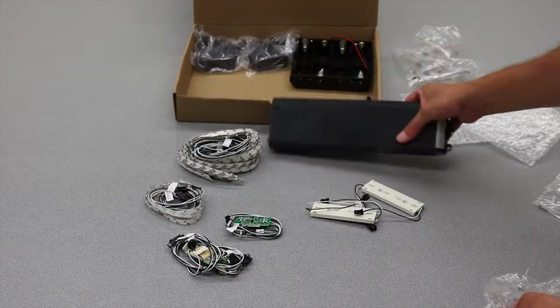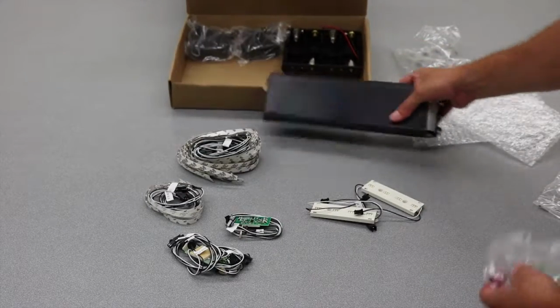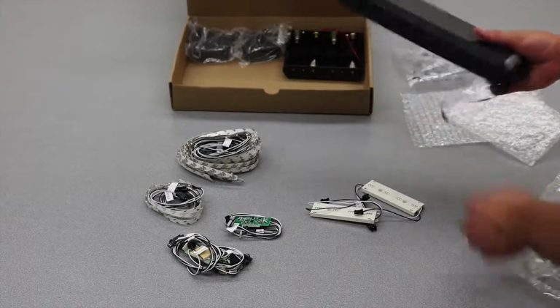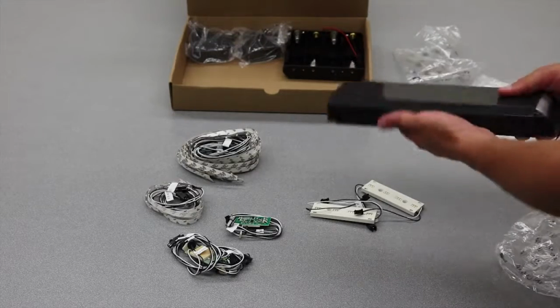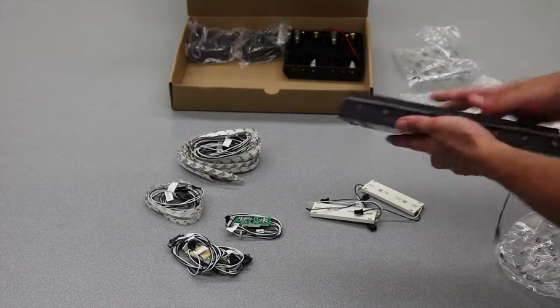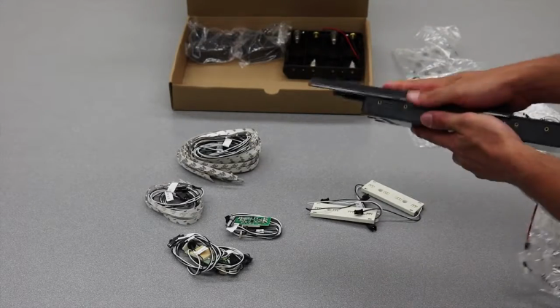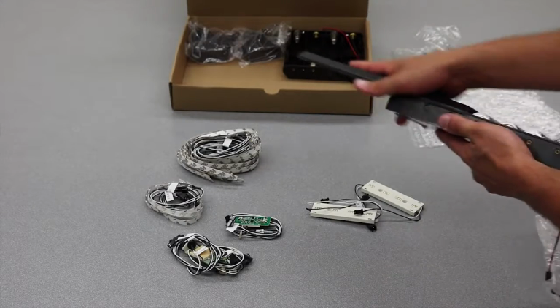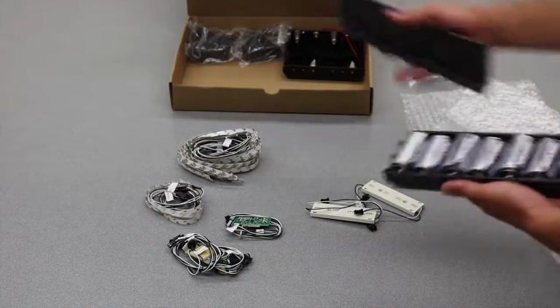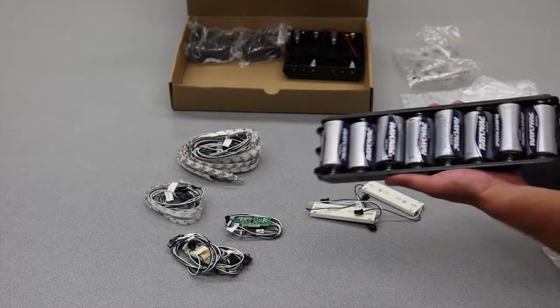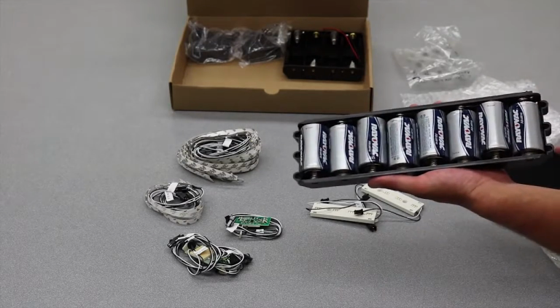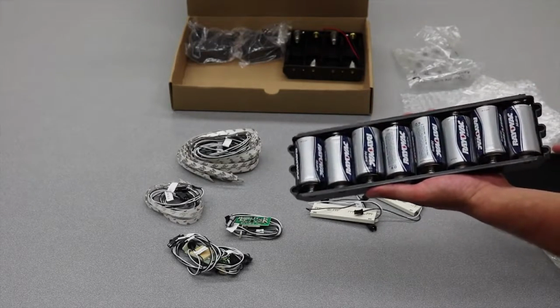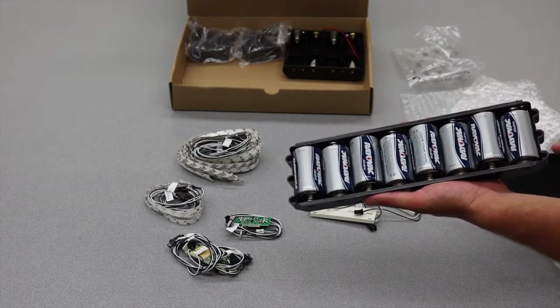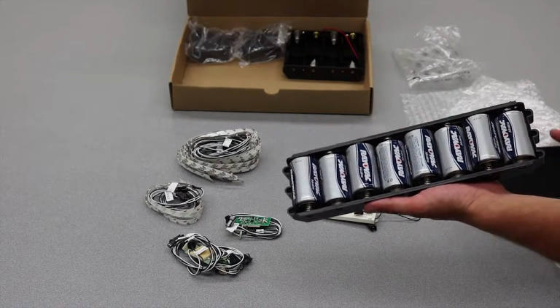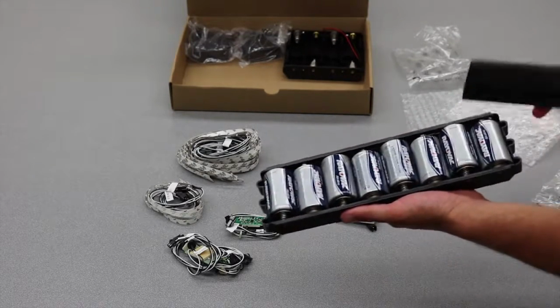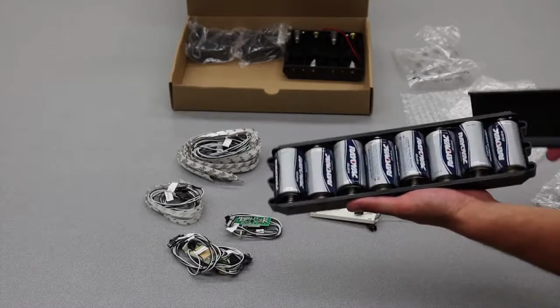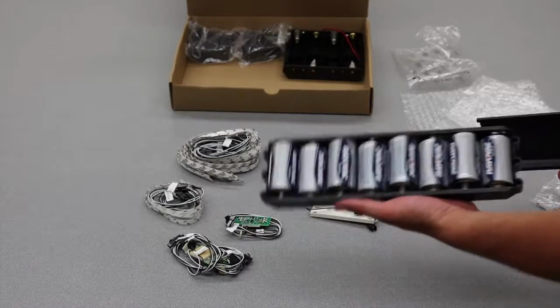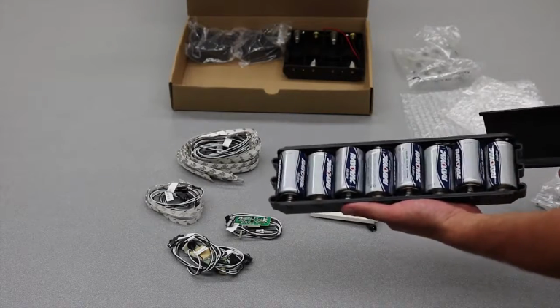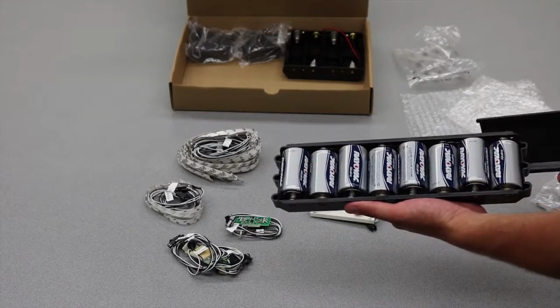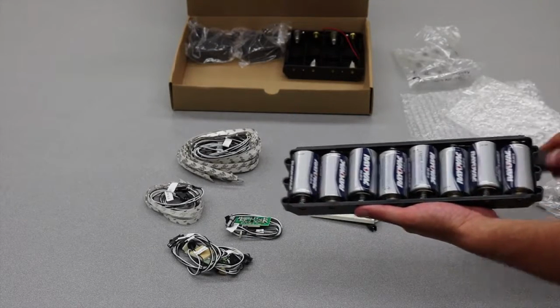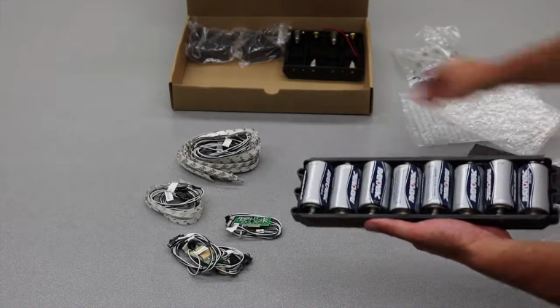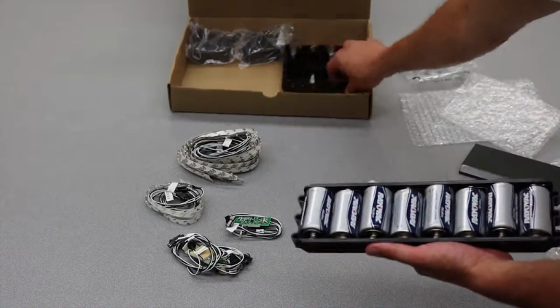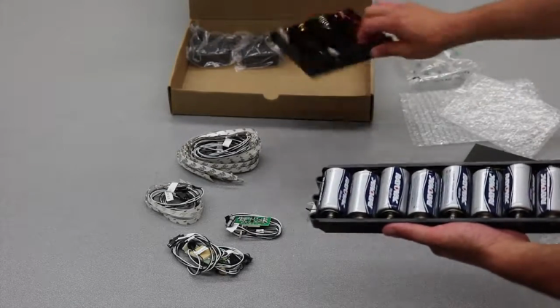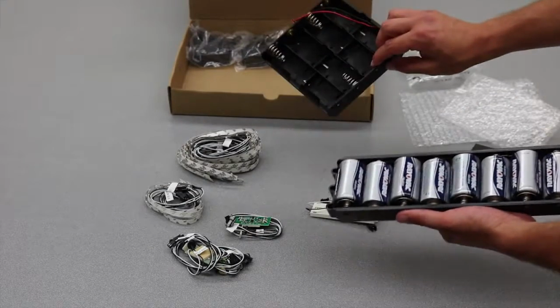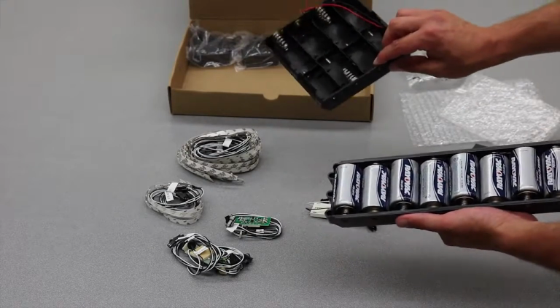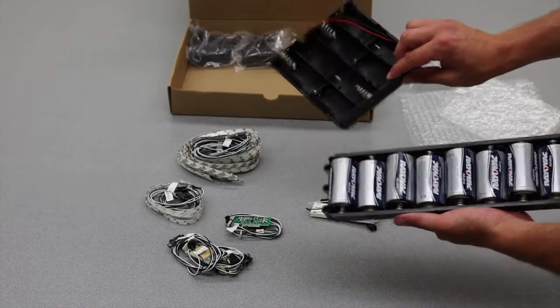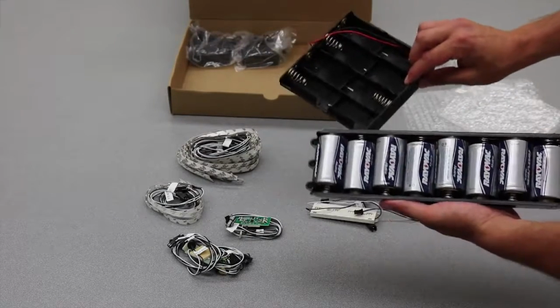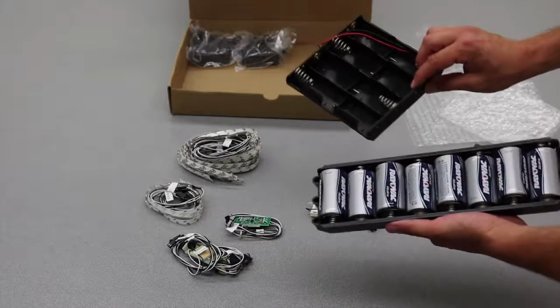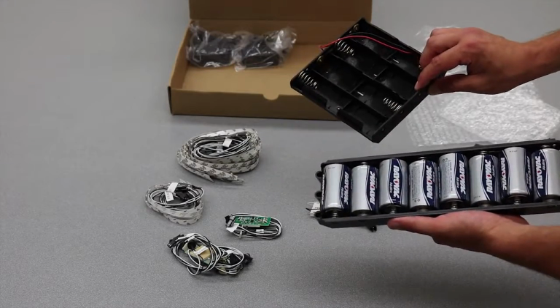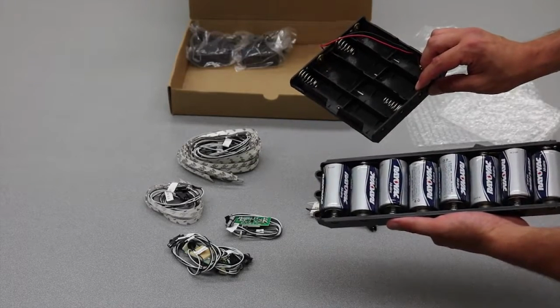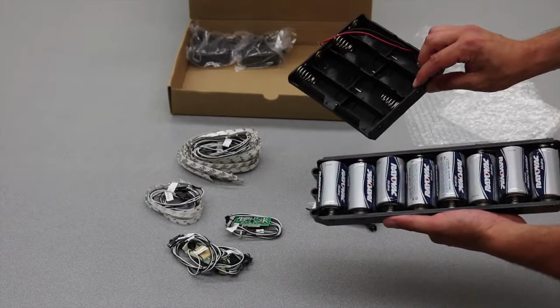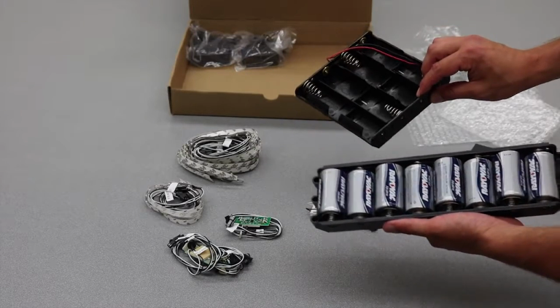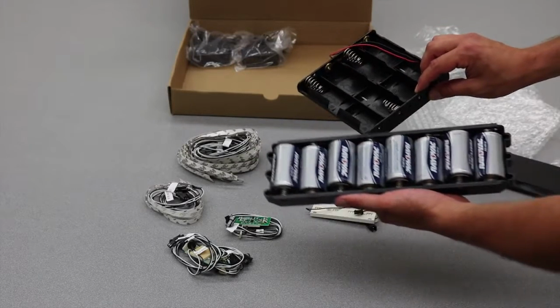We do include some batteries in the shipment. 12 volts would be 8 batteries. We've got an 8 D-cell battery pack. This is commonly used in semi-permanent and temporary displays.